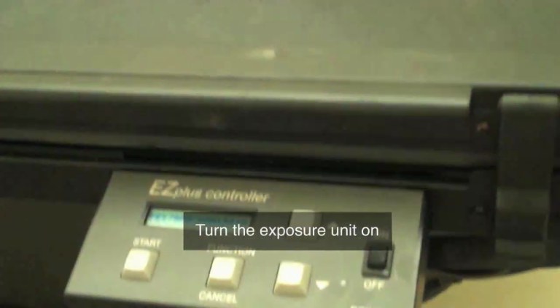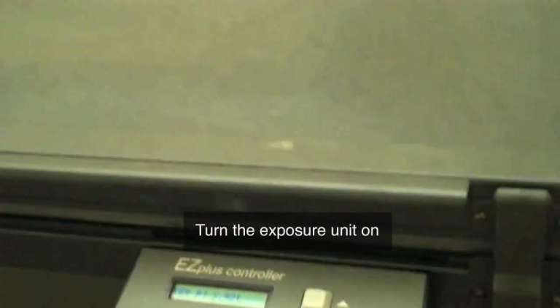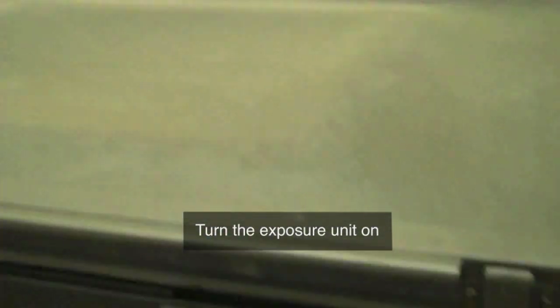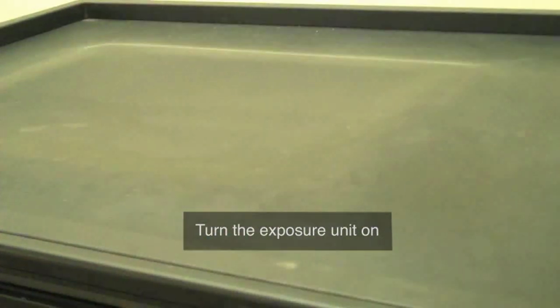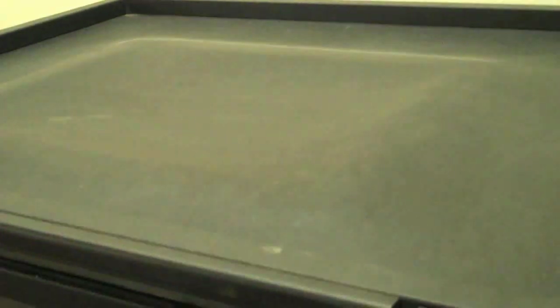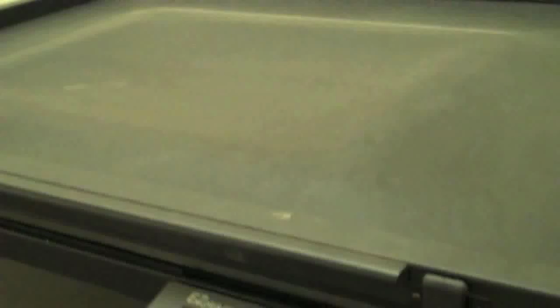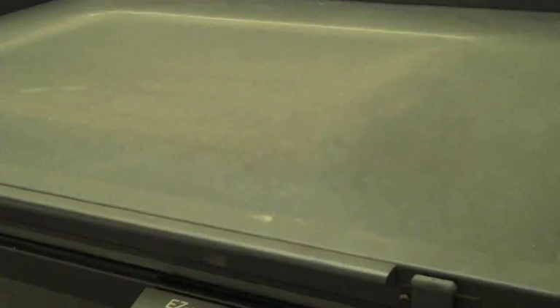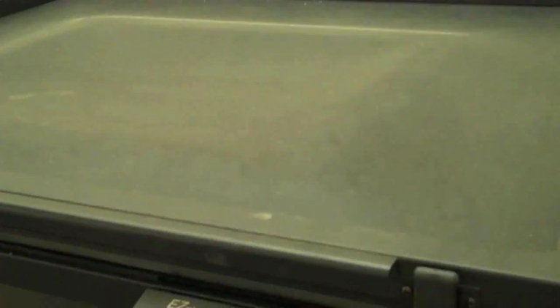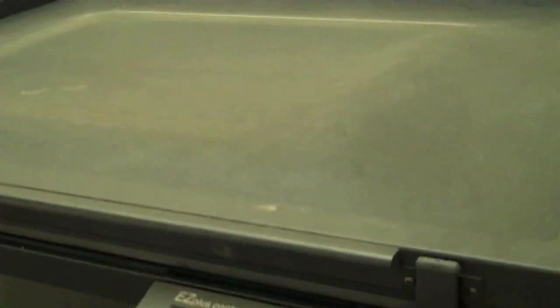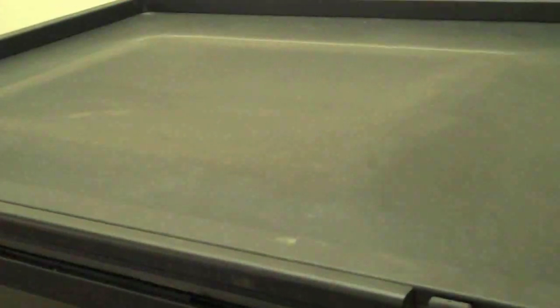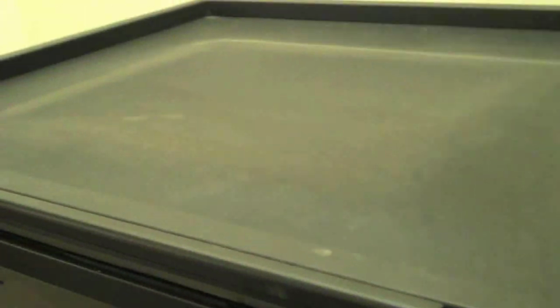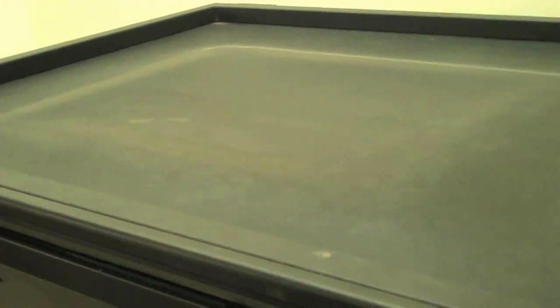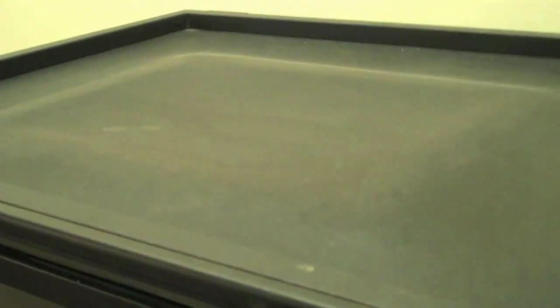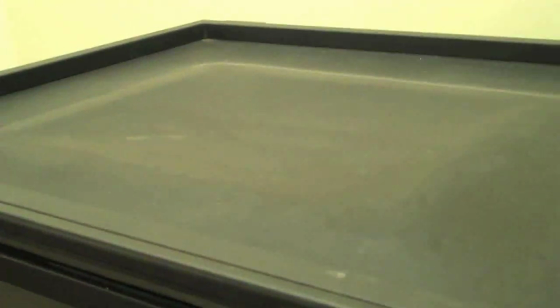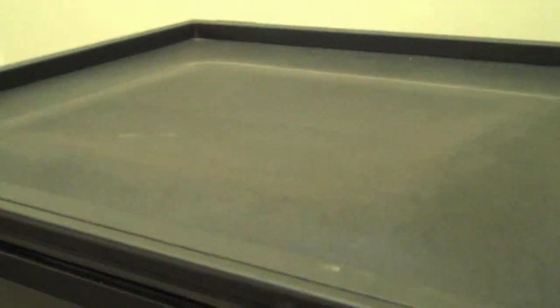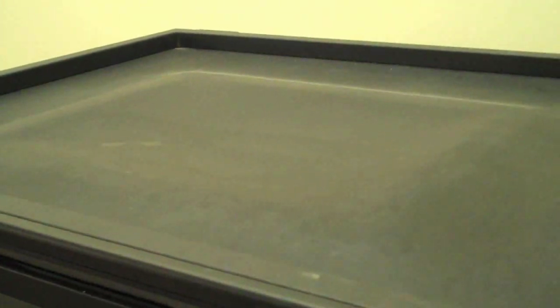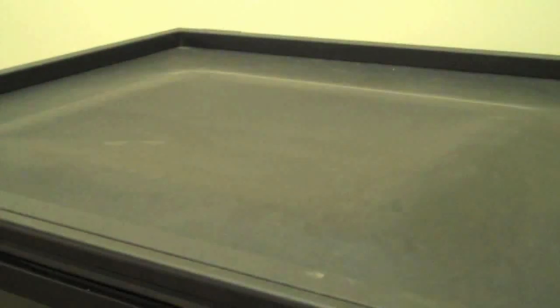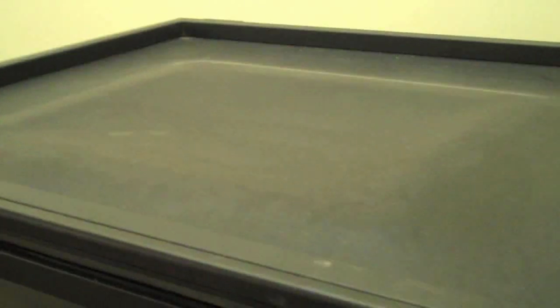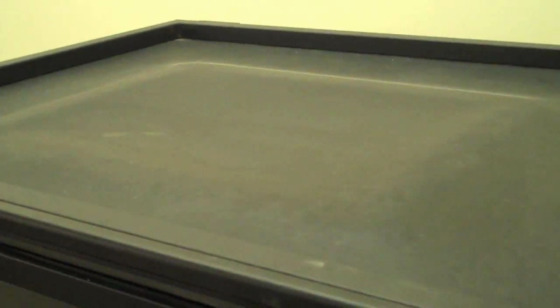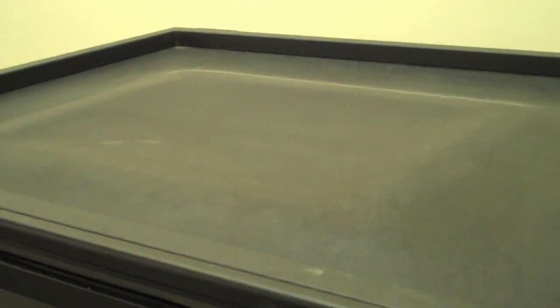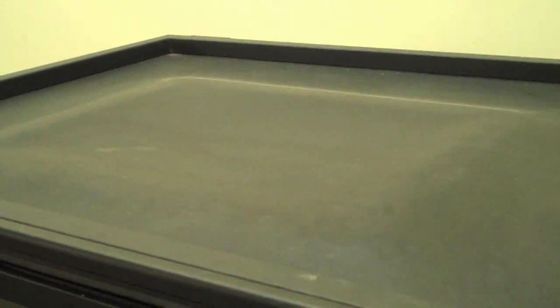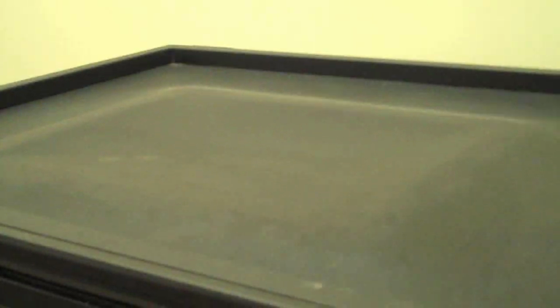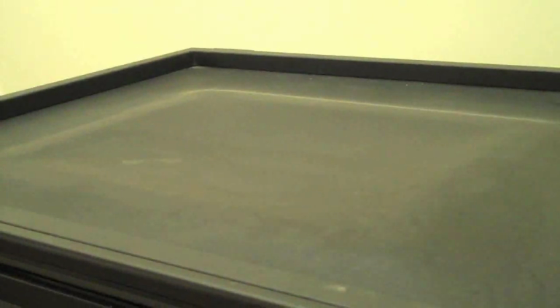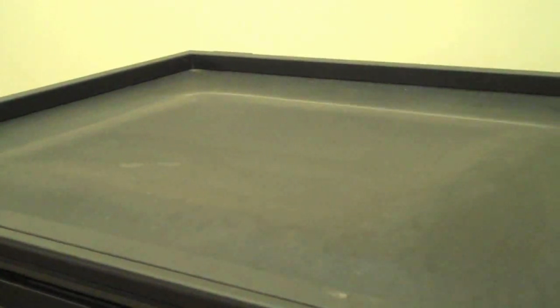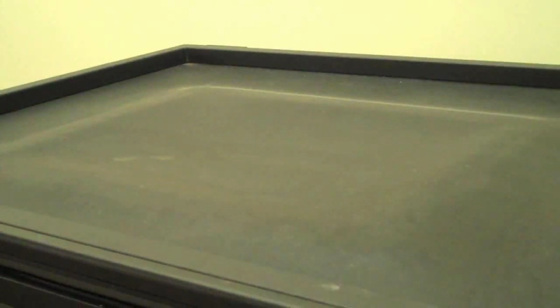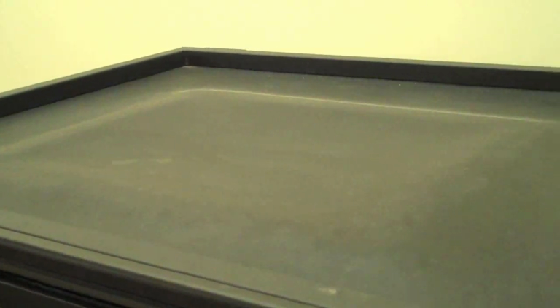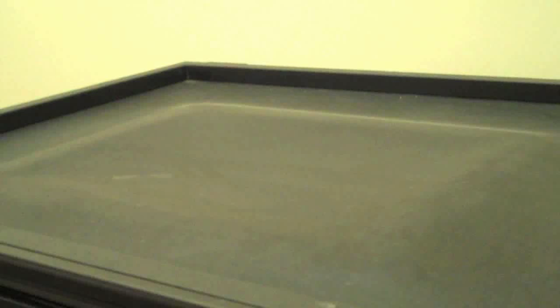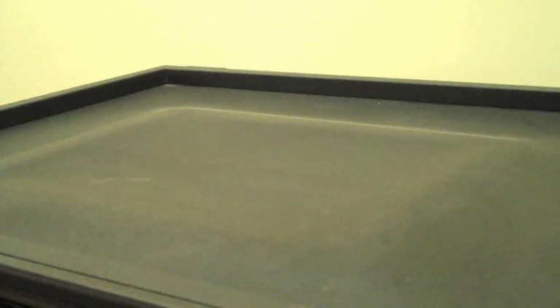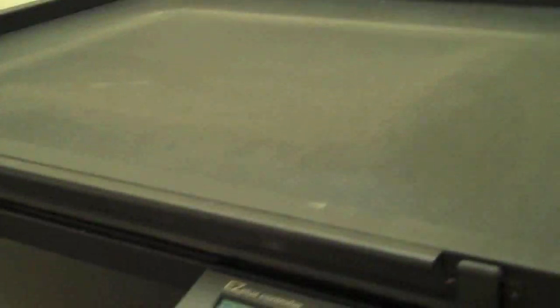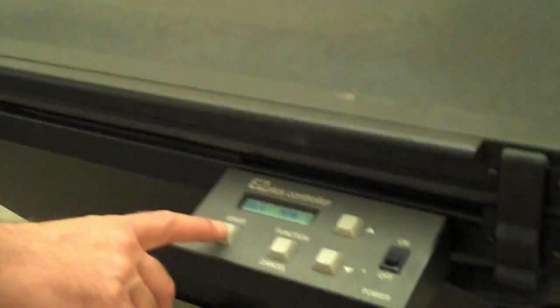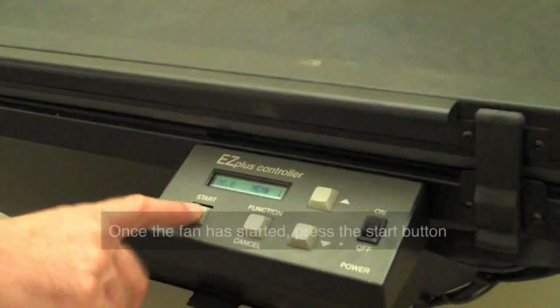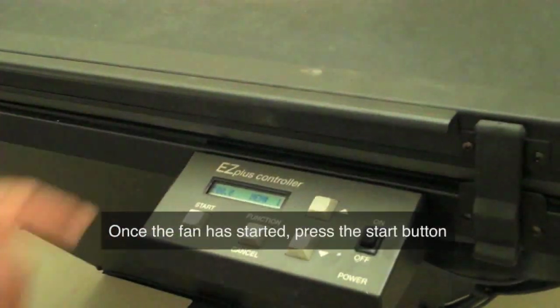As you'll see, what will start to happen is that the fan goes on, and at this point you can go ahead and push the start button, which is the last button.